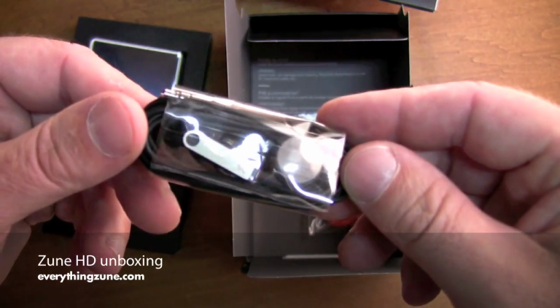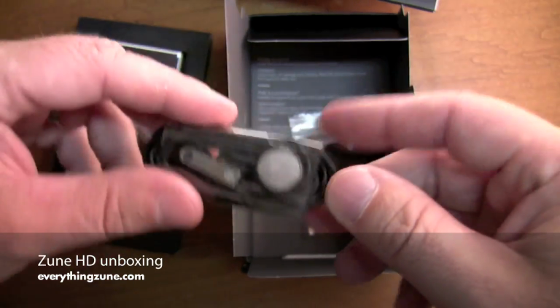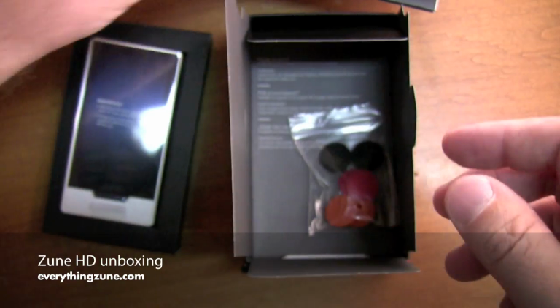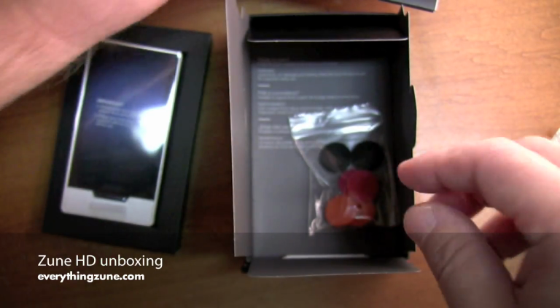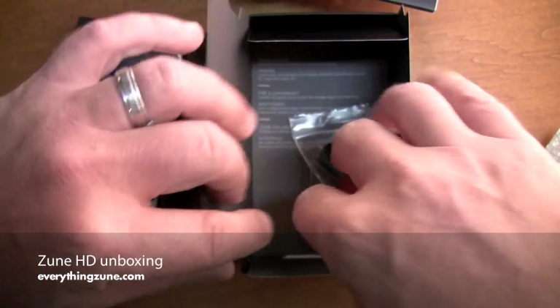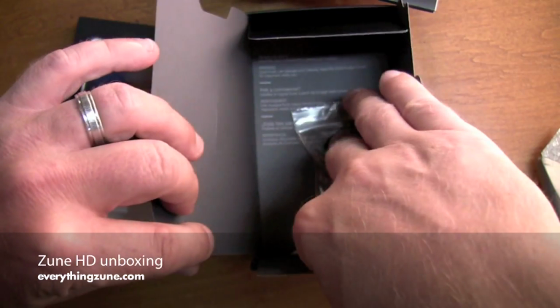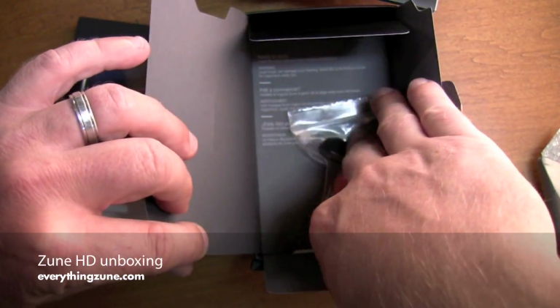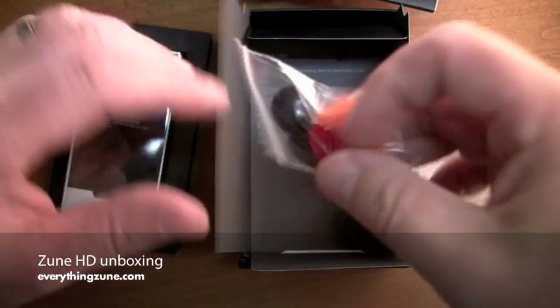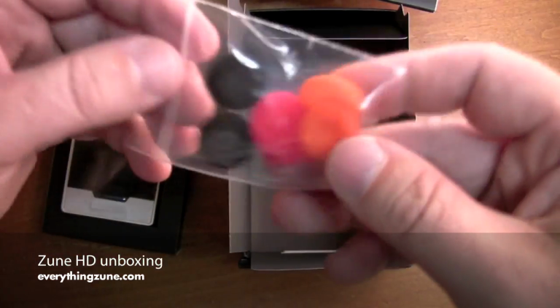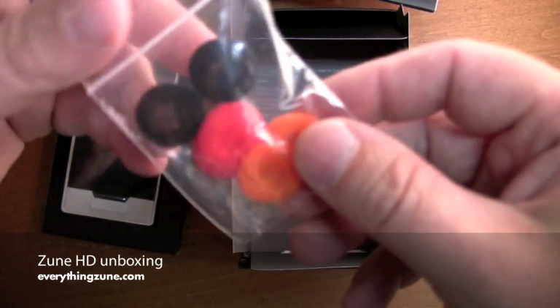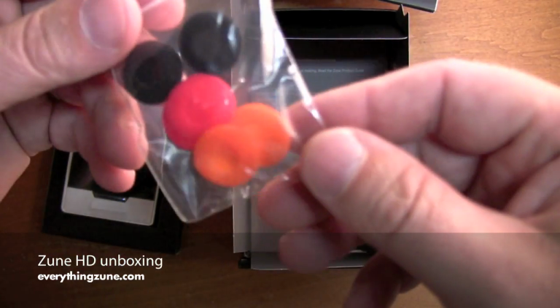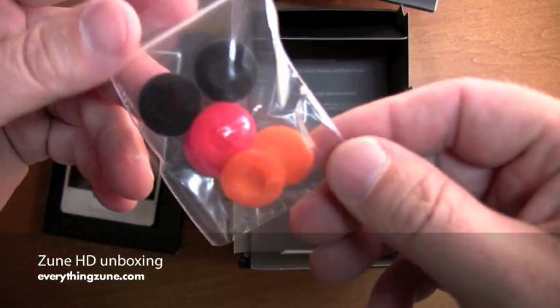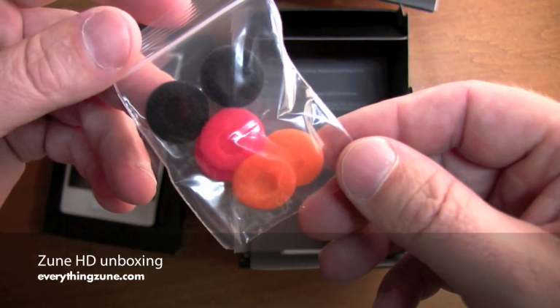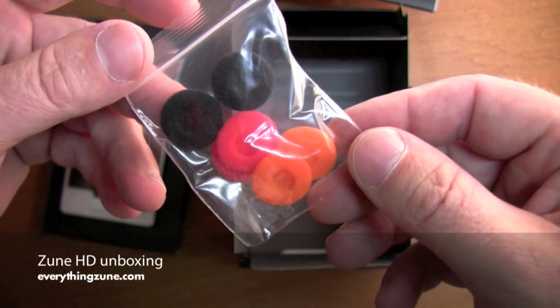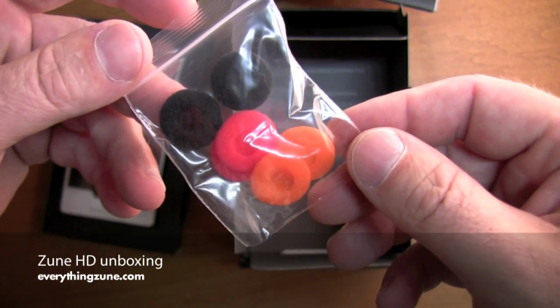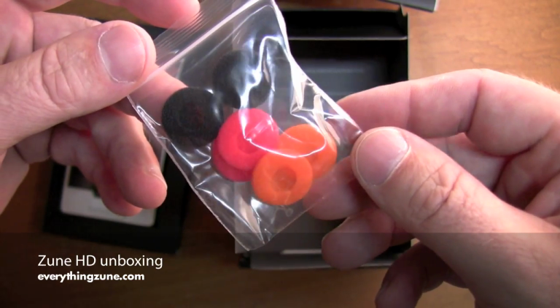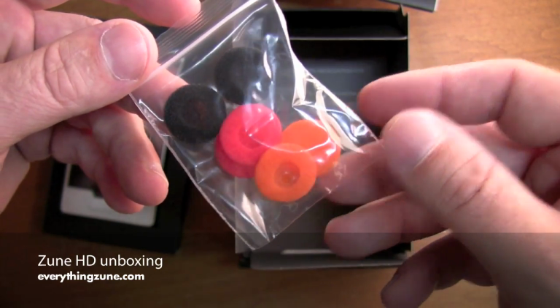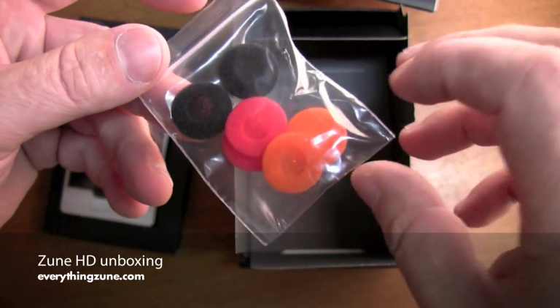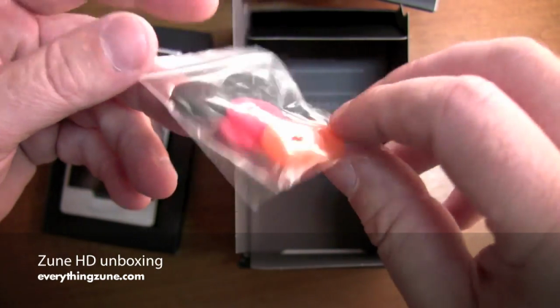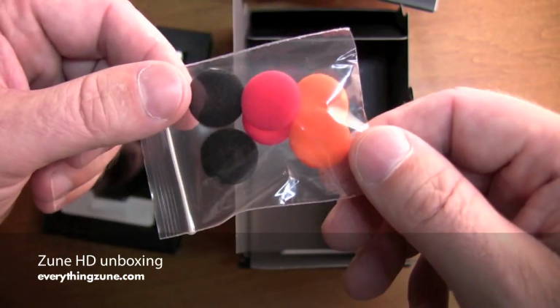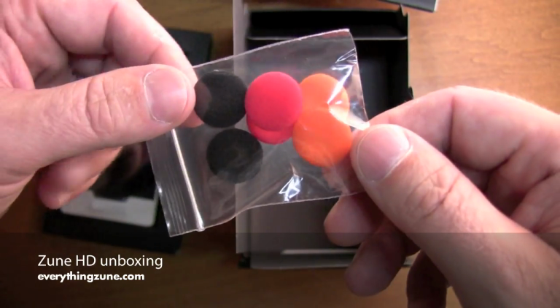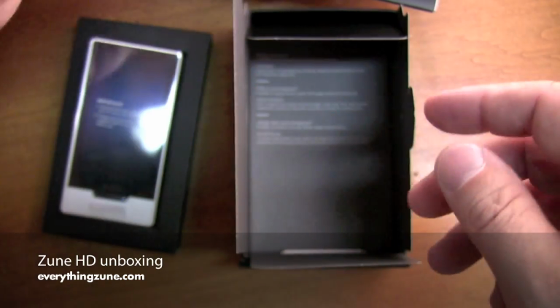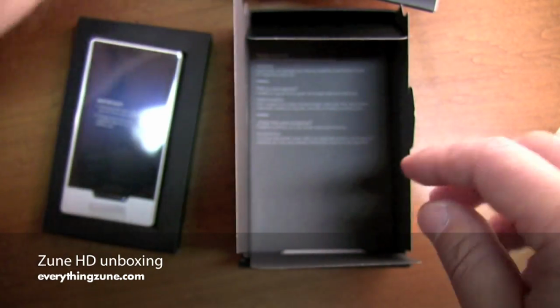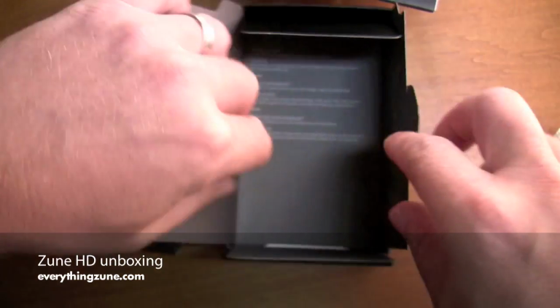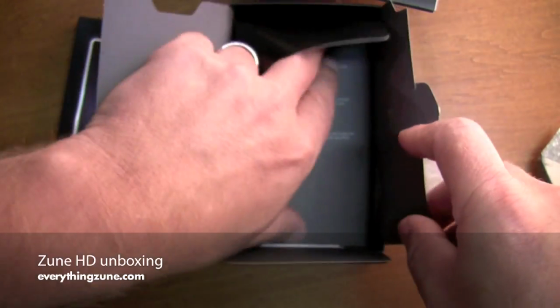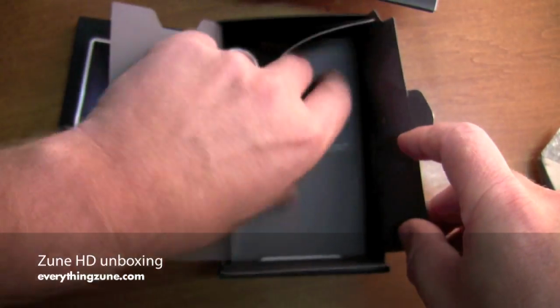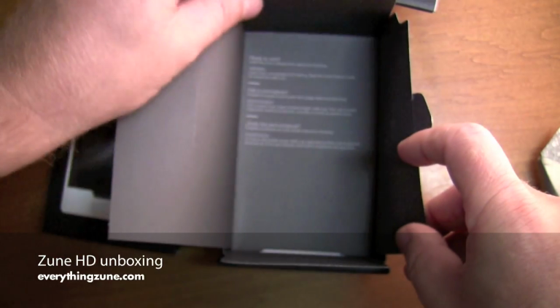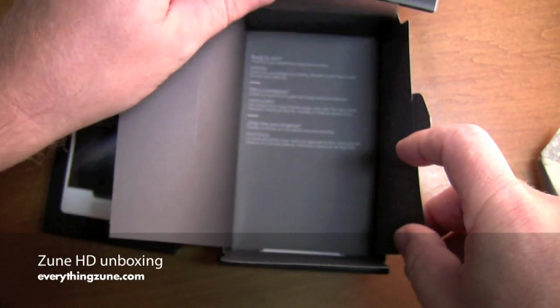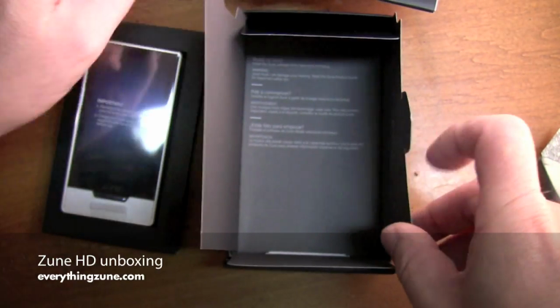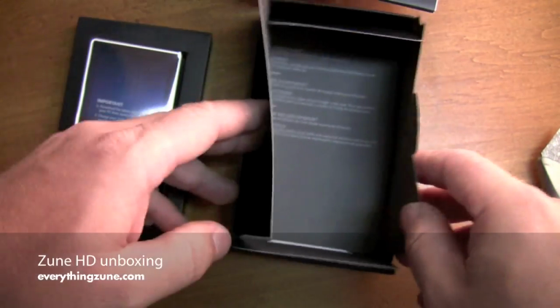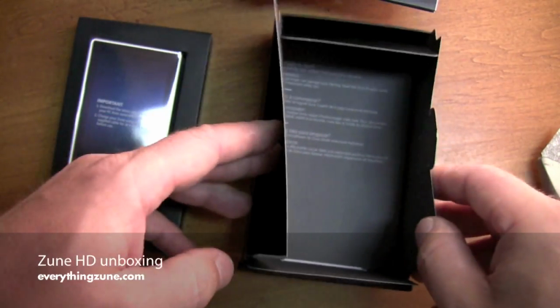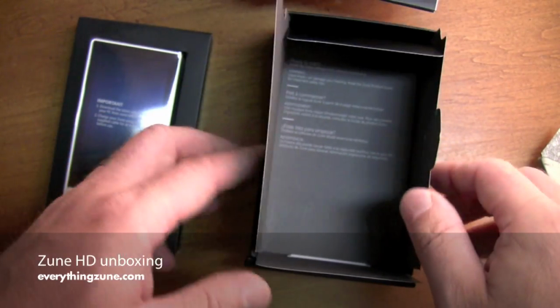Headset. And you've got a variety of Zune-flavored earbuds. And nothing at the bottom of that.